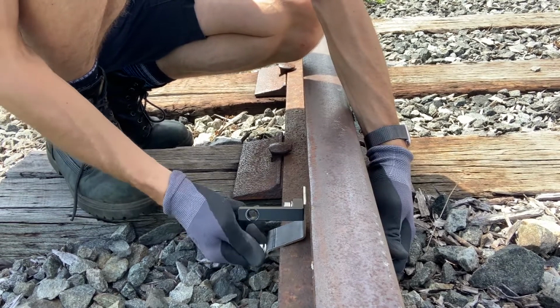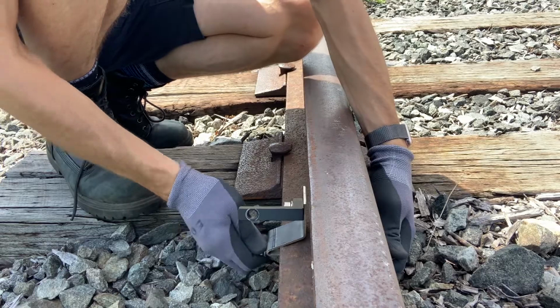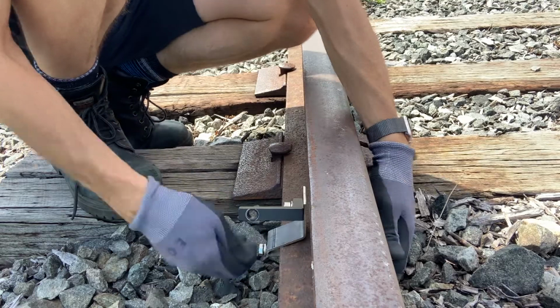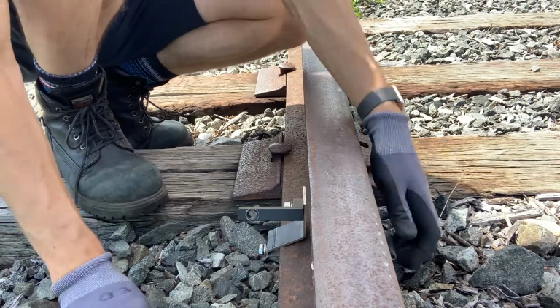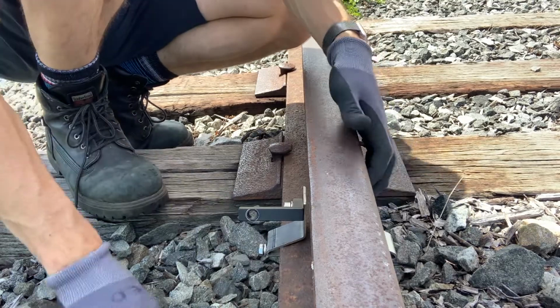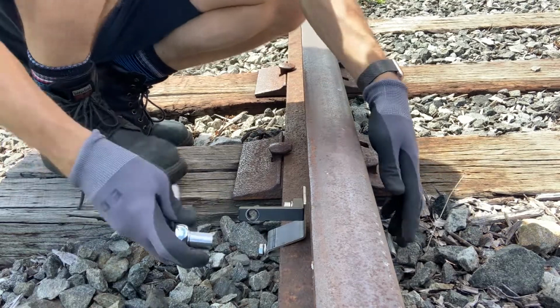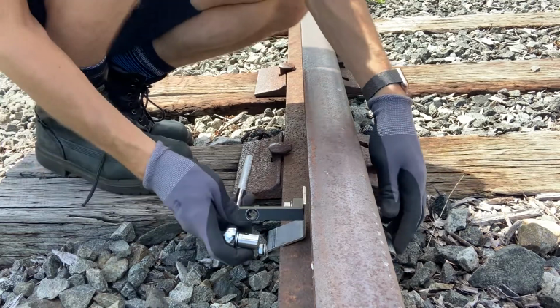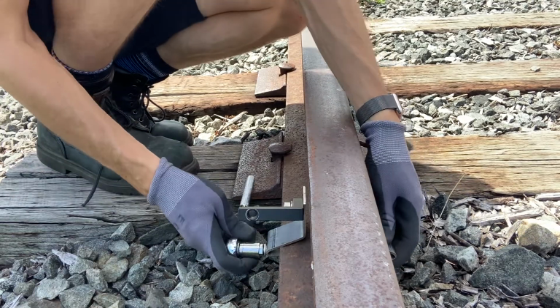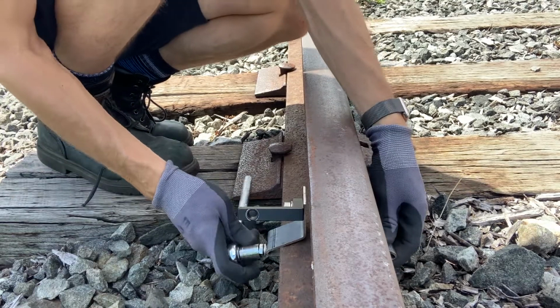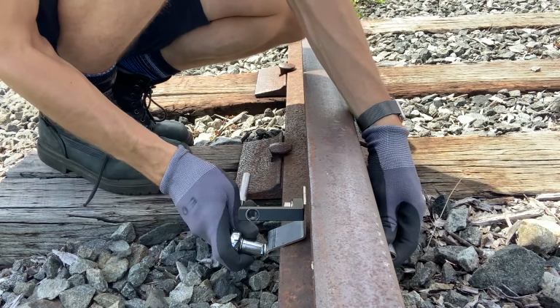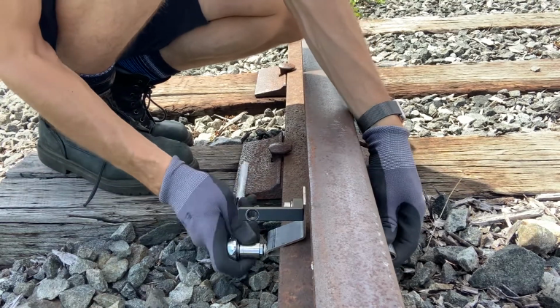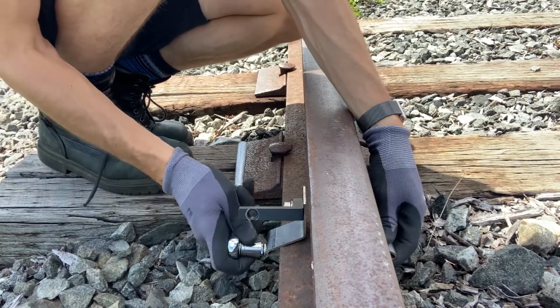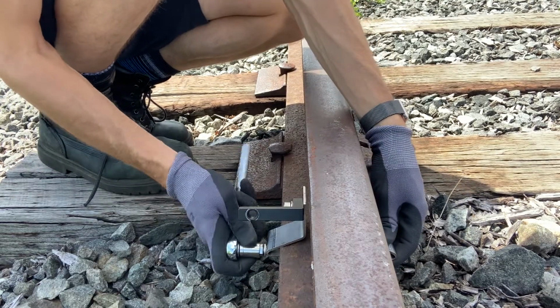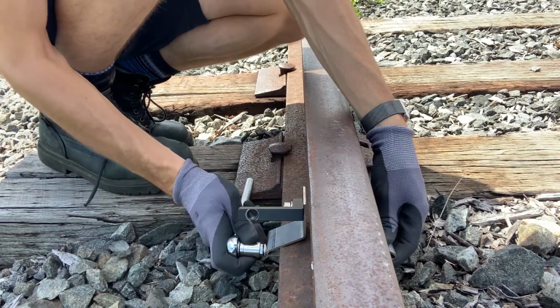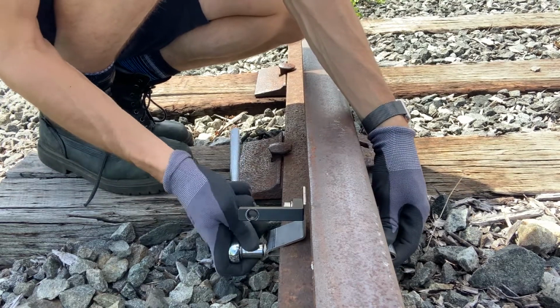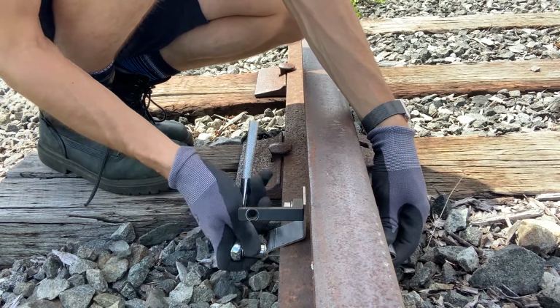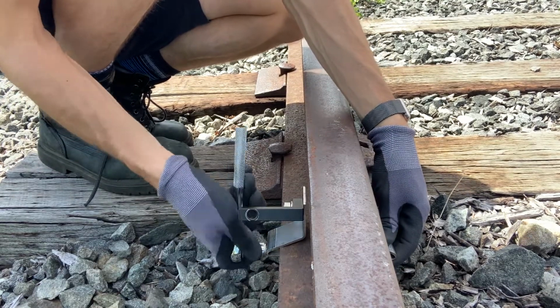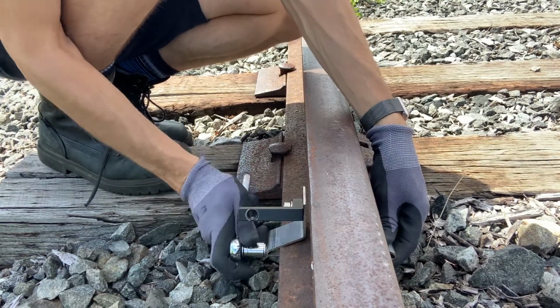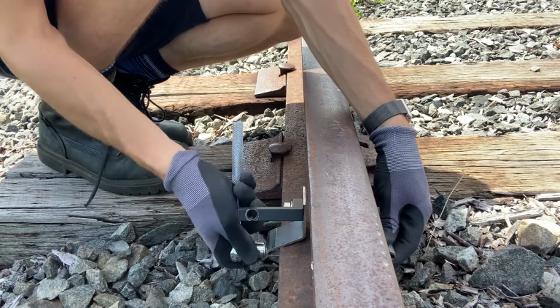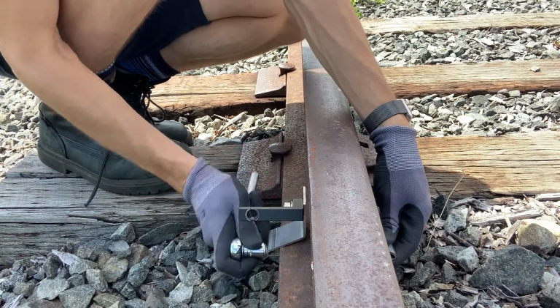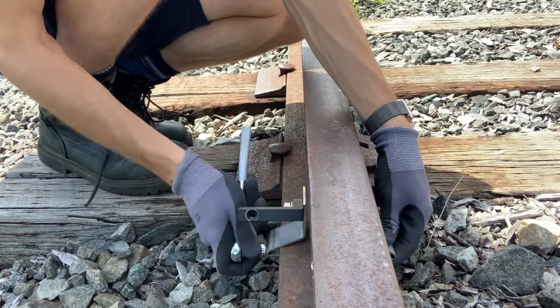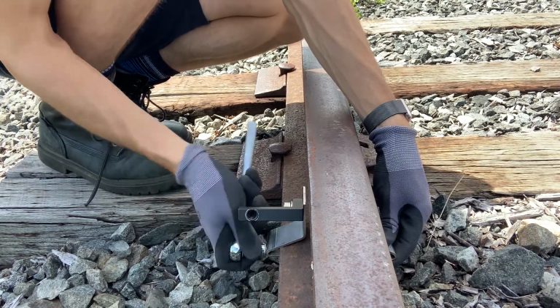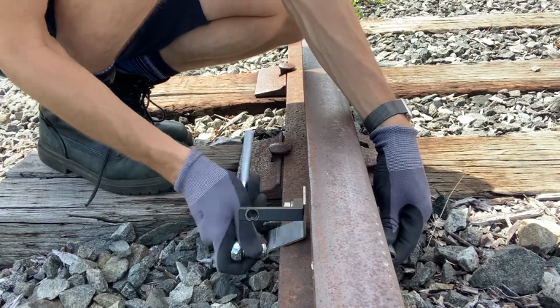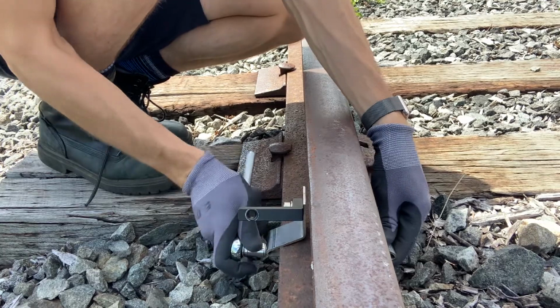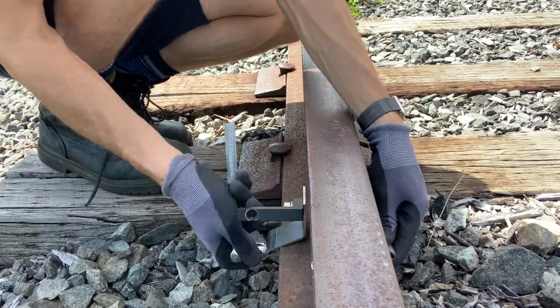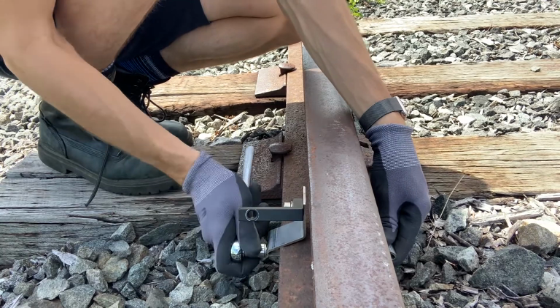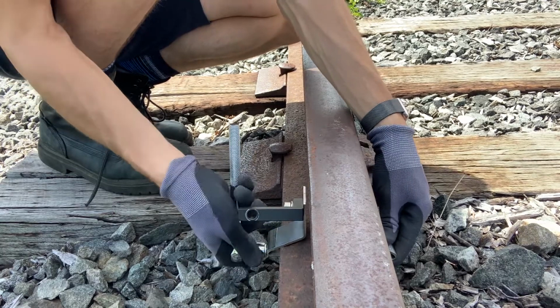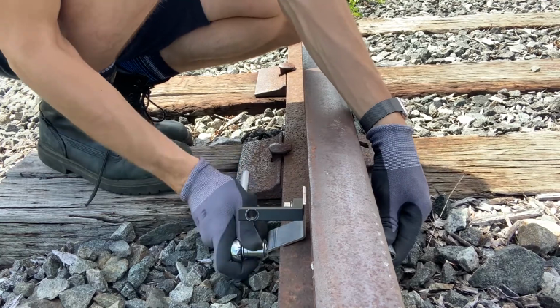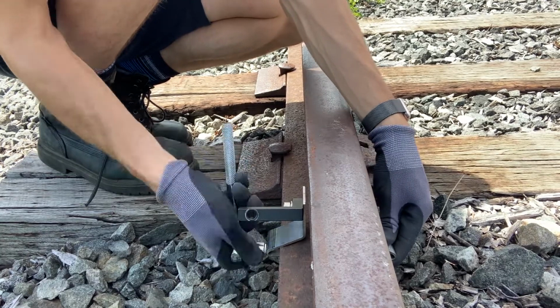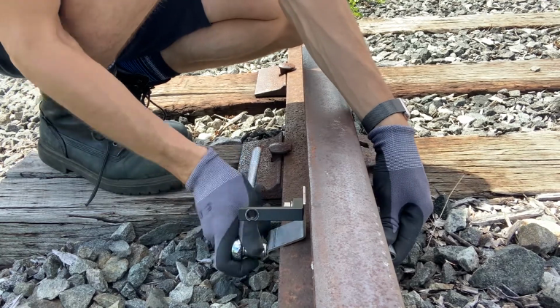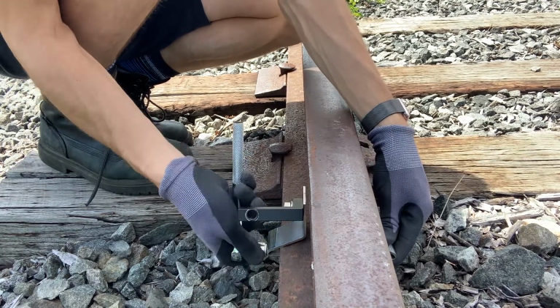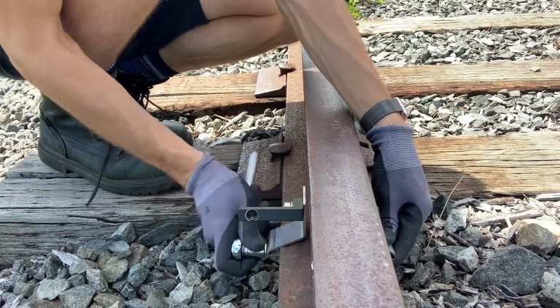All the way in — socket wrench — tighten that right up.